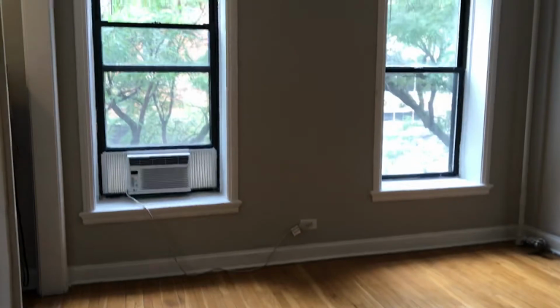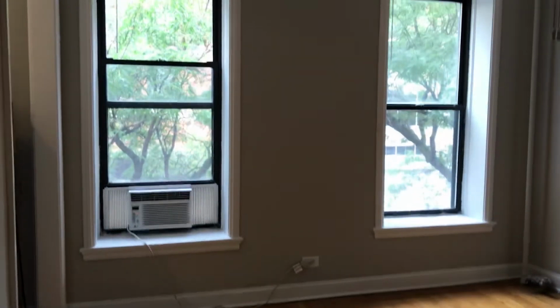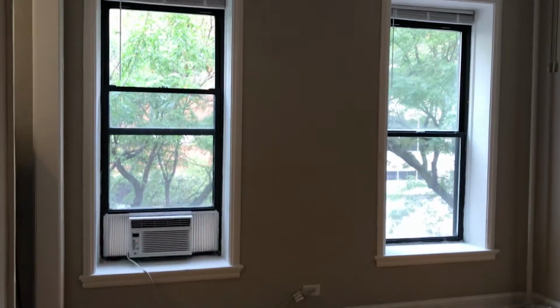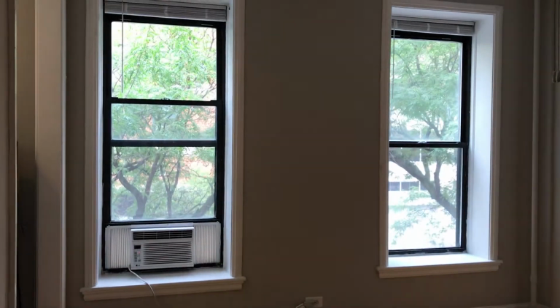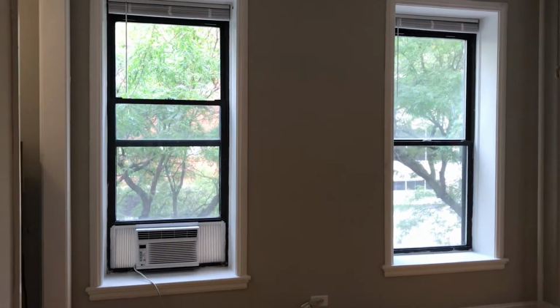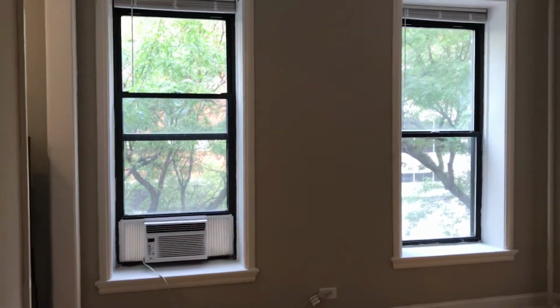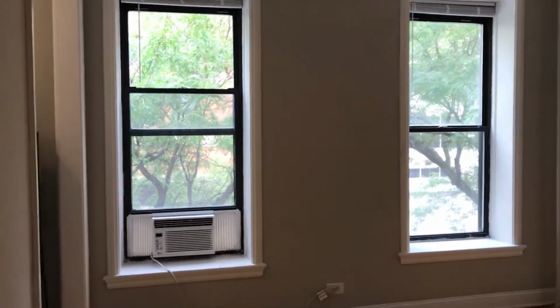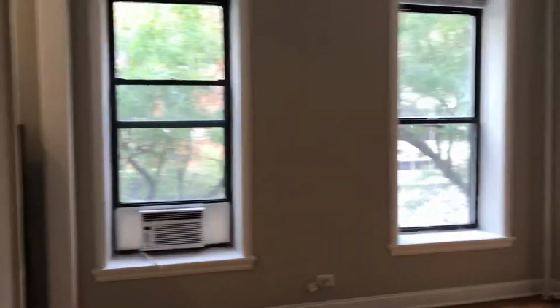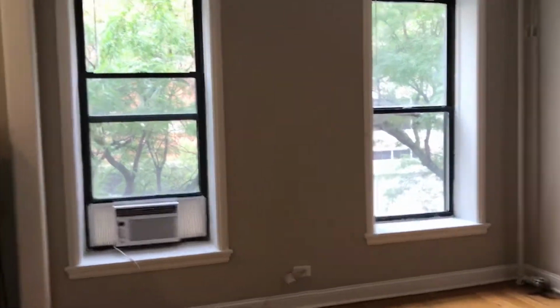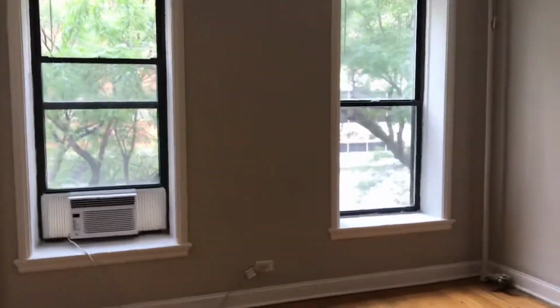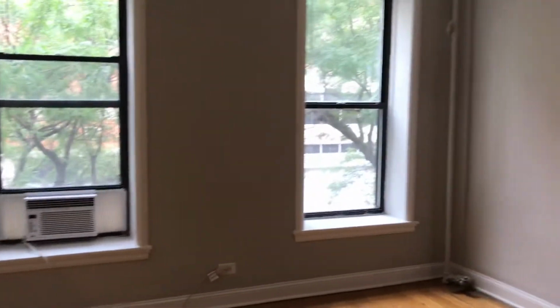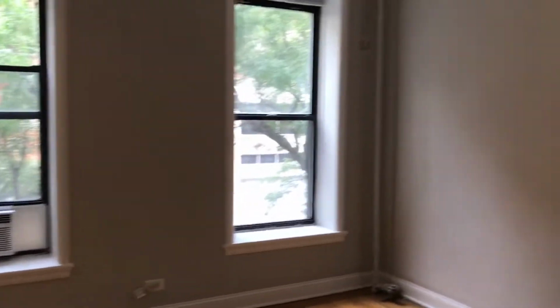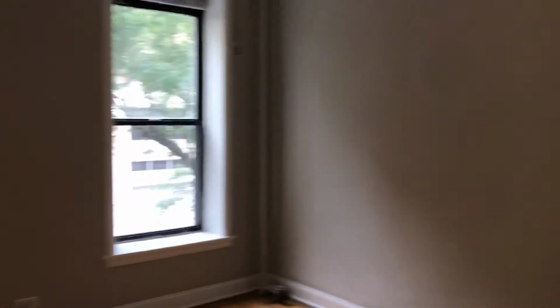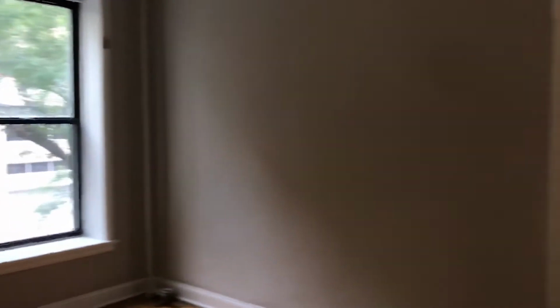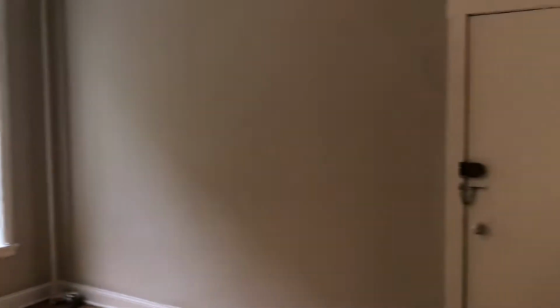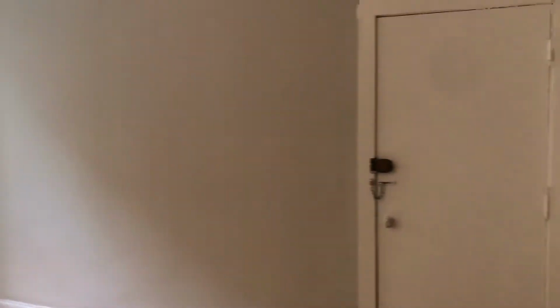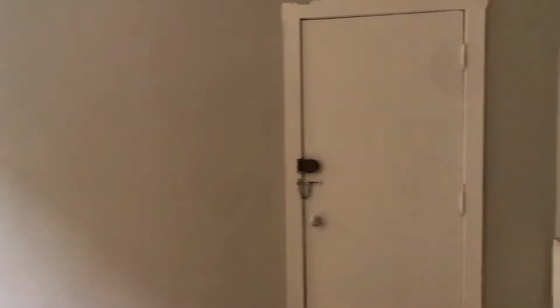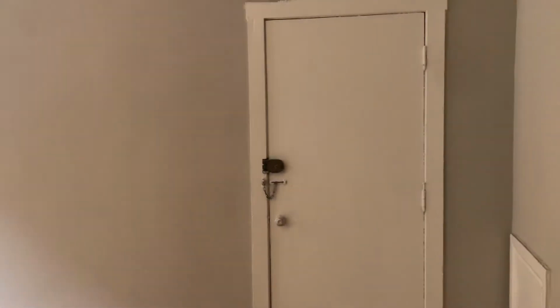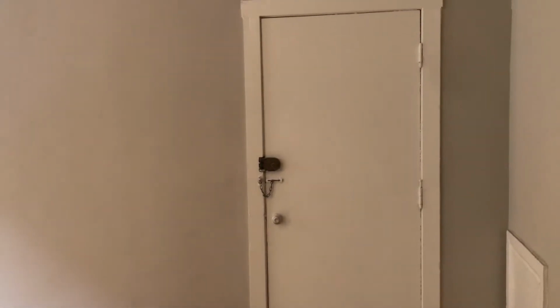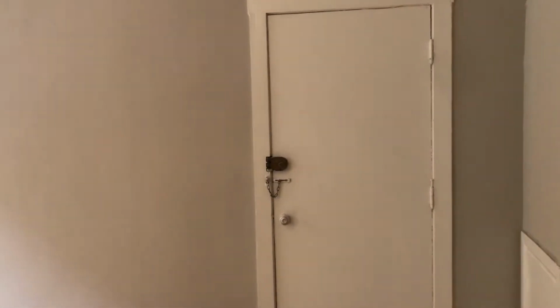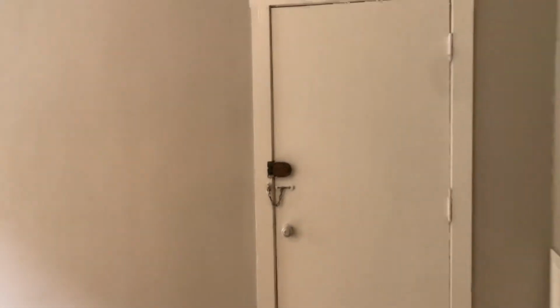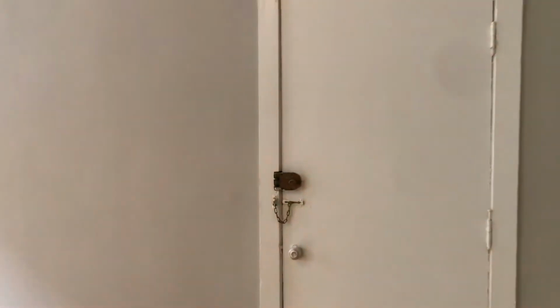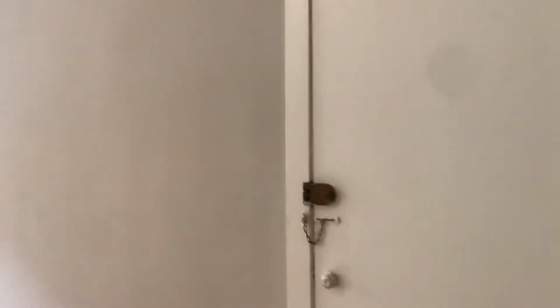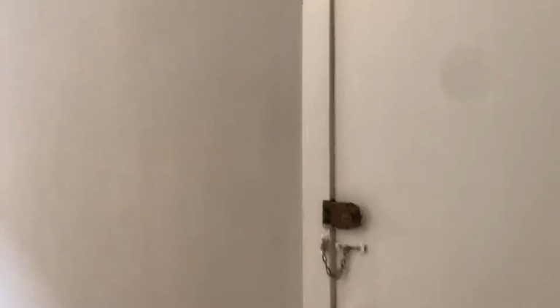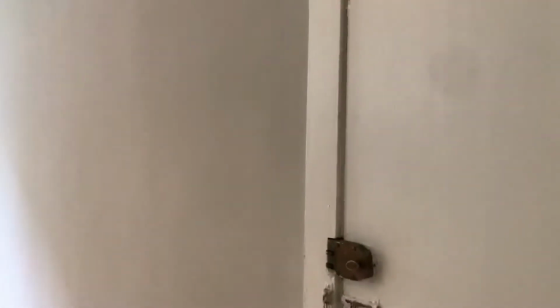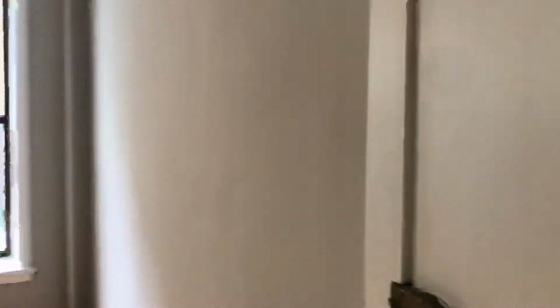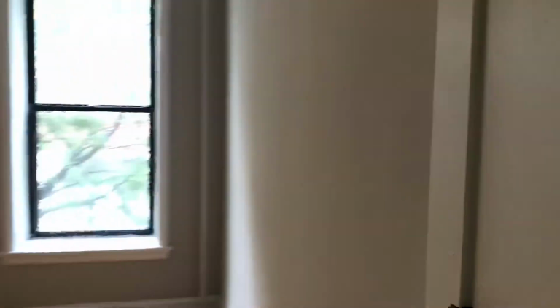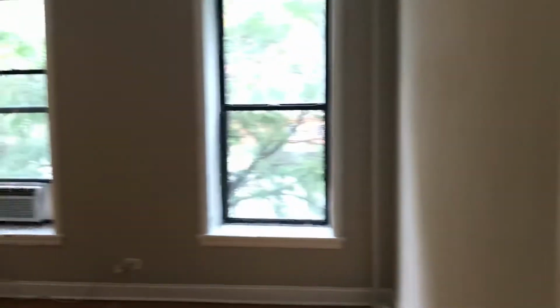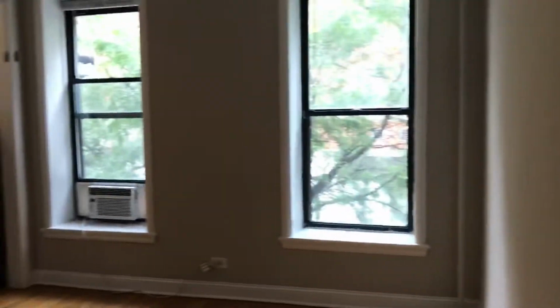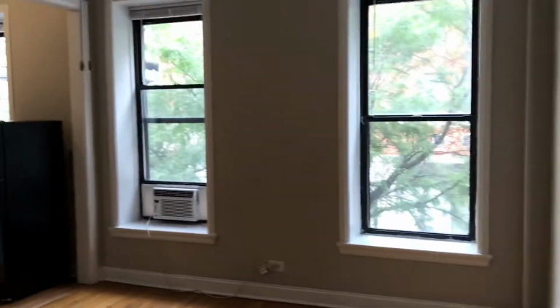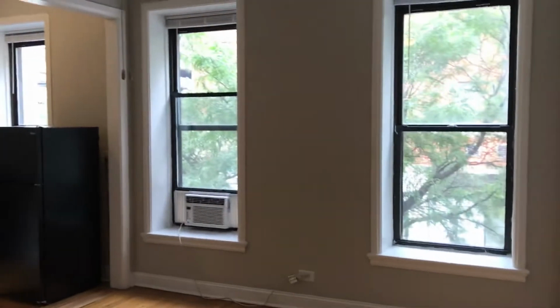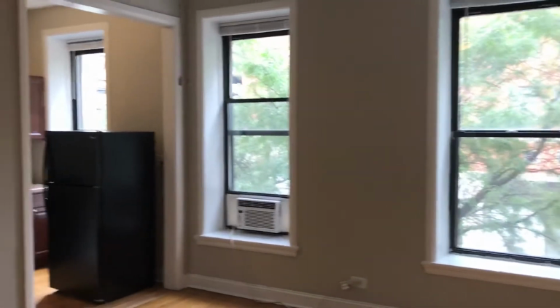Two massive windows, so you're going to get tons of natural light. This door over here leads to the fire escape, which I'll show you in a moment, but let me get a view from this side here. So the two windows,